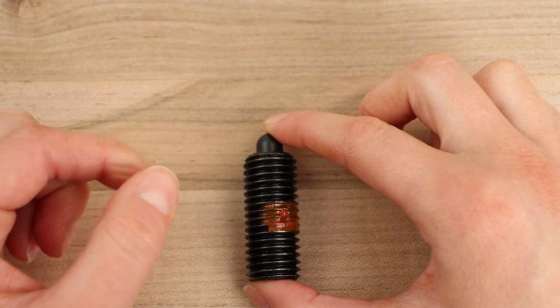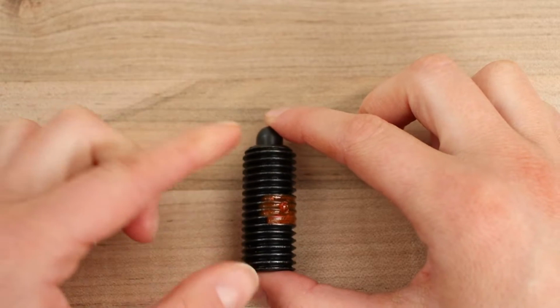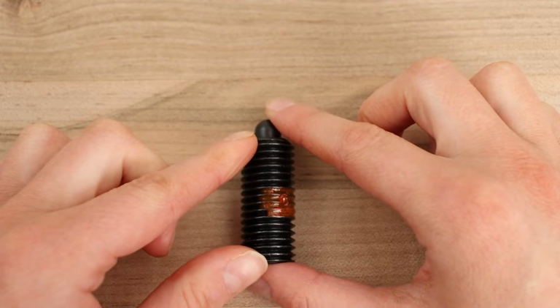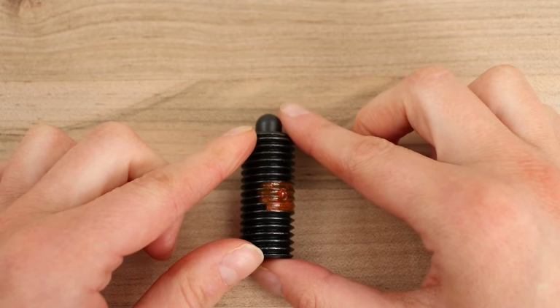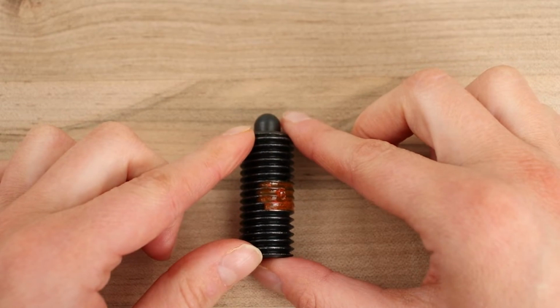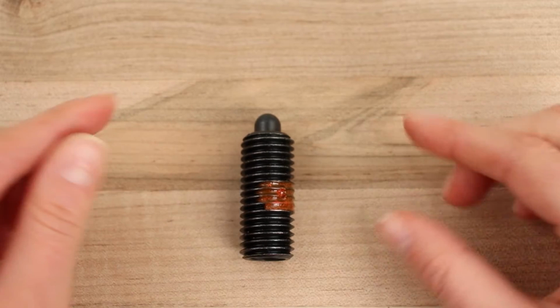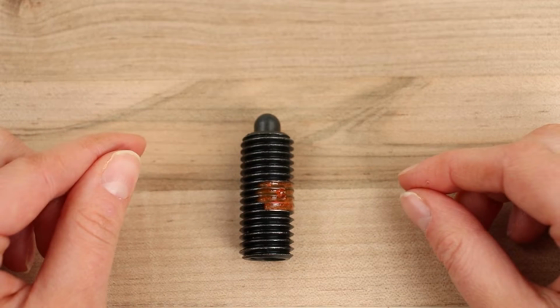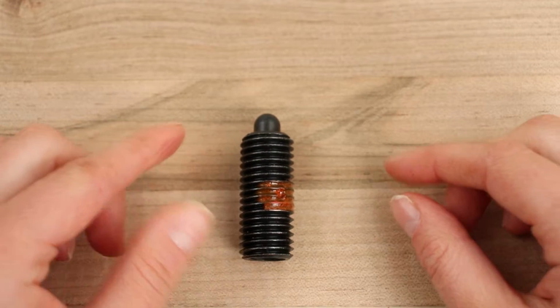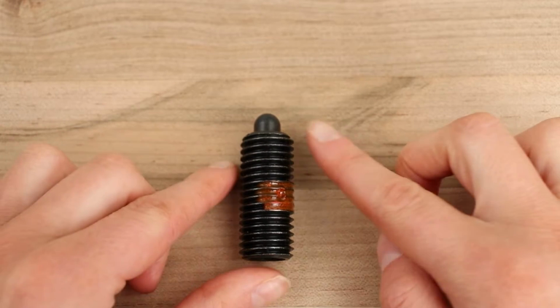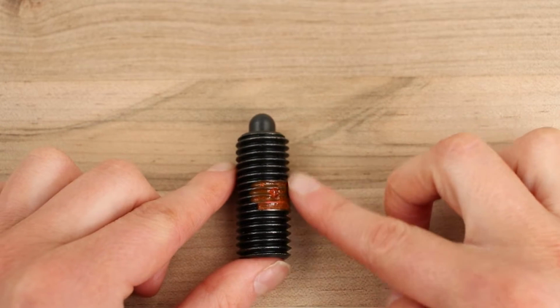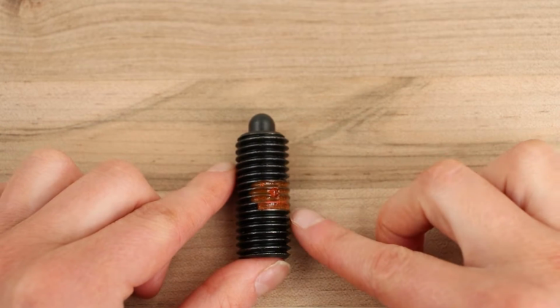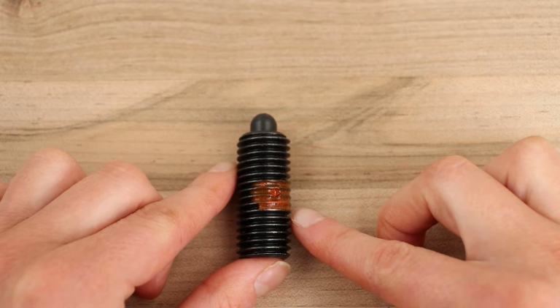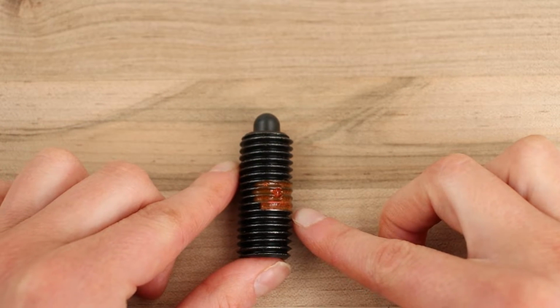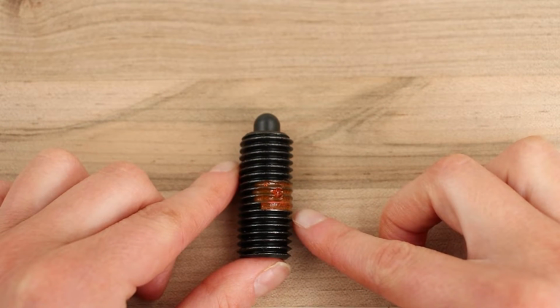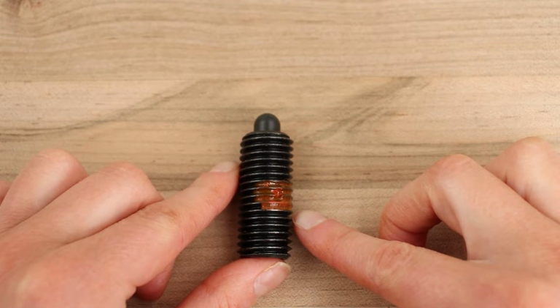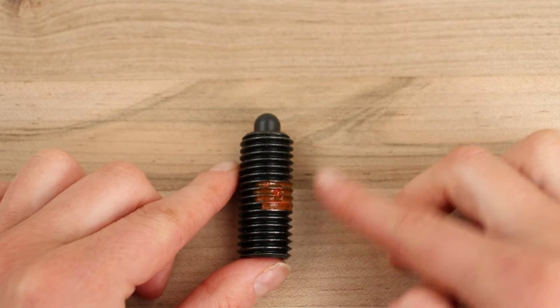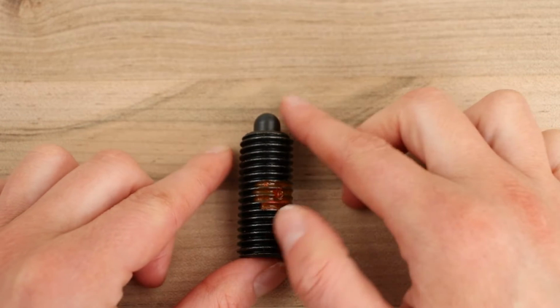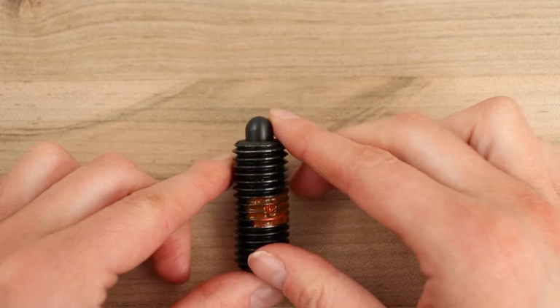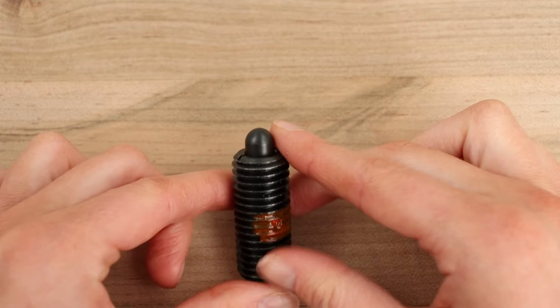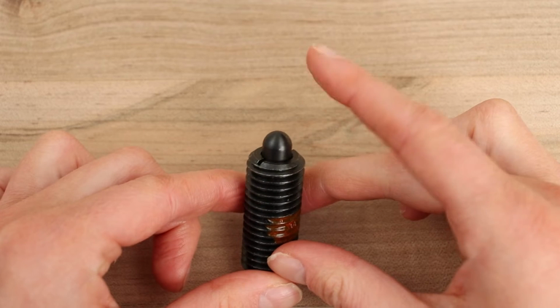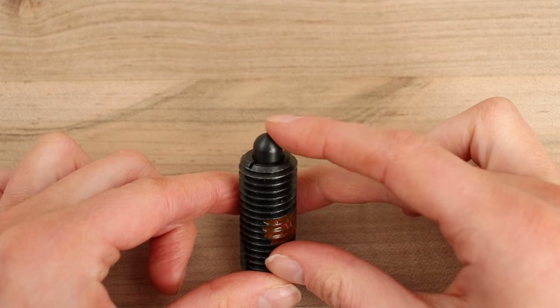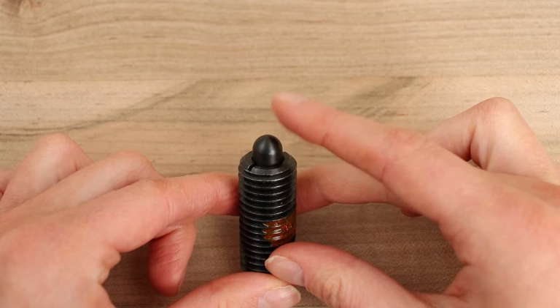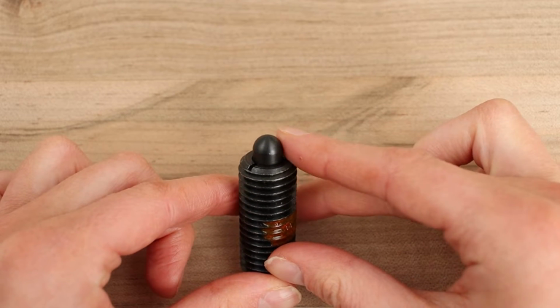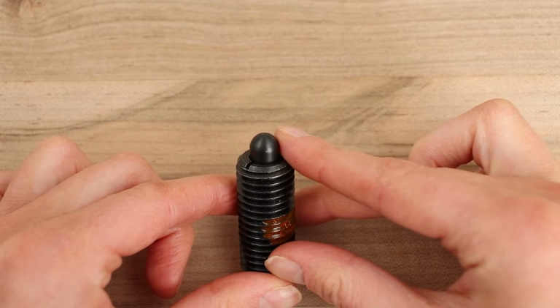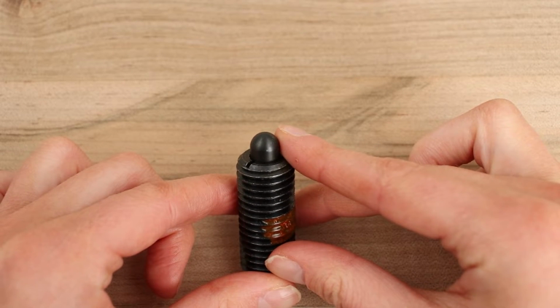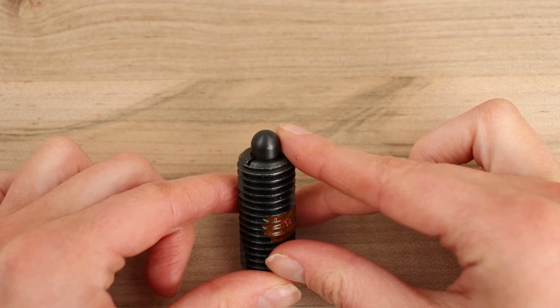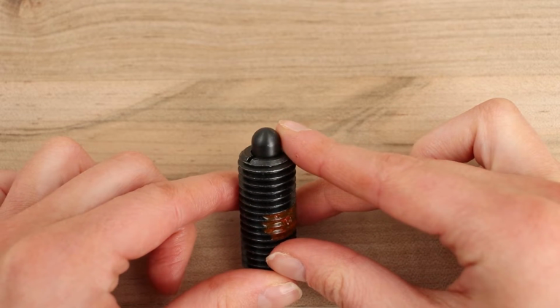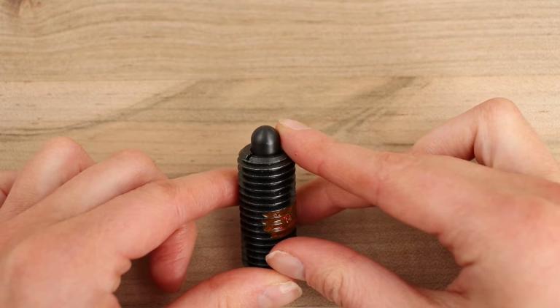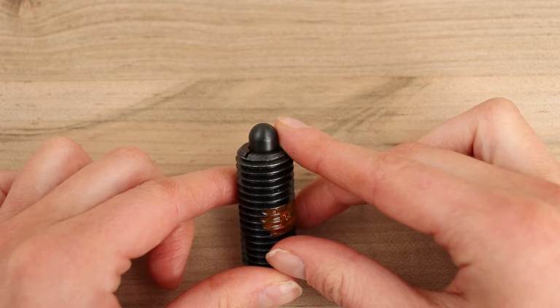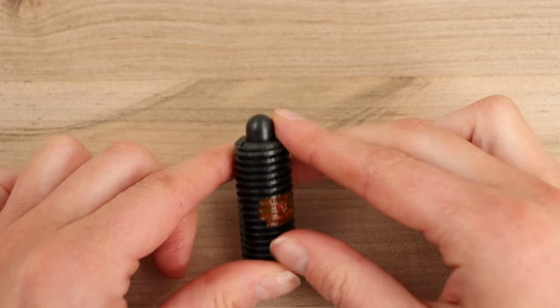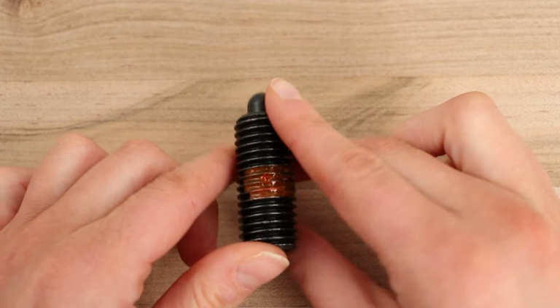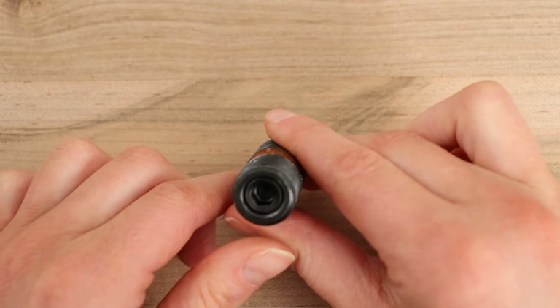The outside of ball and spring plungers can be made from steel, stainless steel, or plastic, while the ball or nose is composed of steel, stainless steel, plastic, or ceramic. The spring is made of stainless steel.